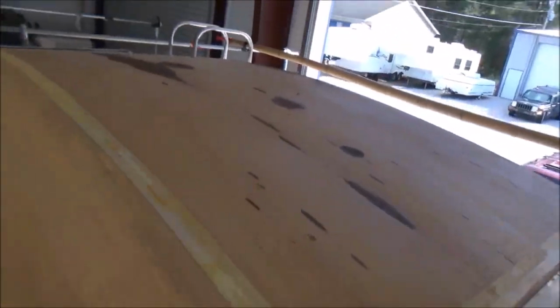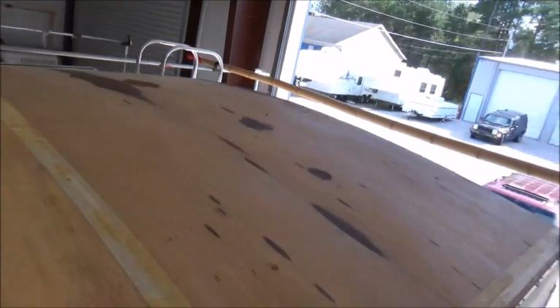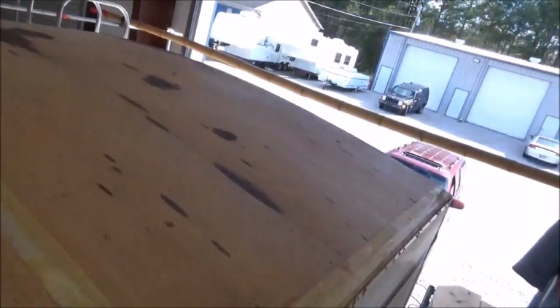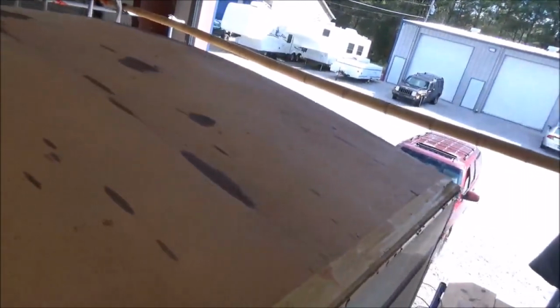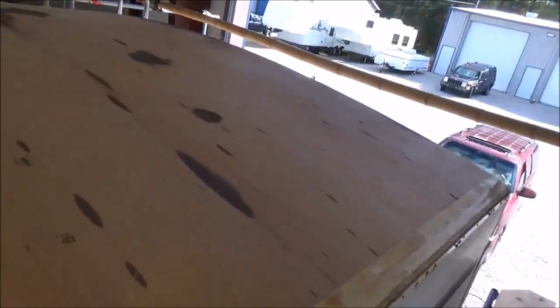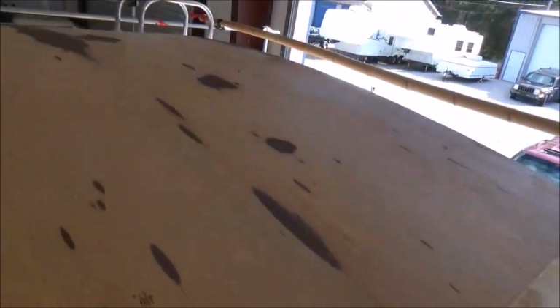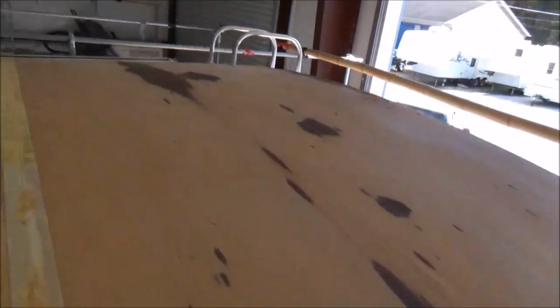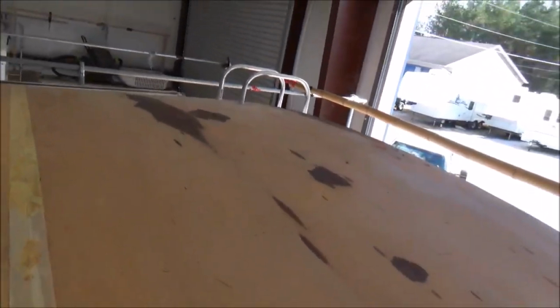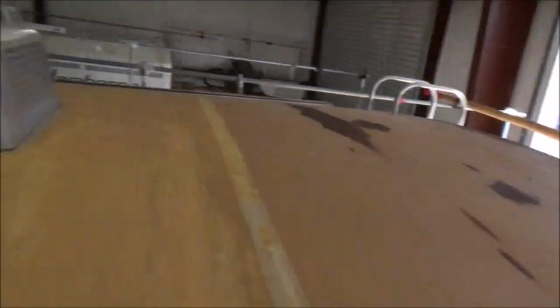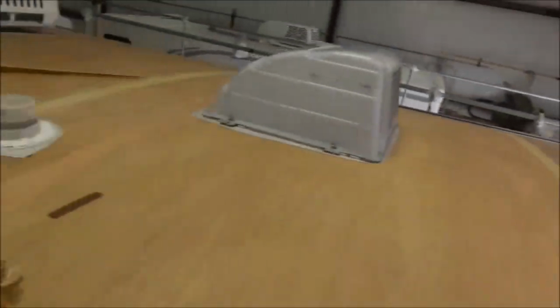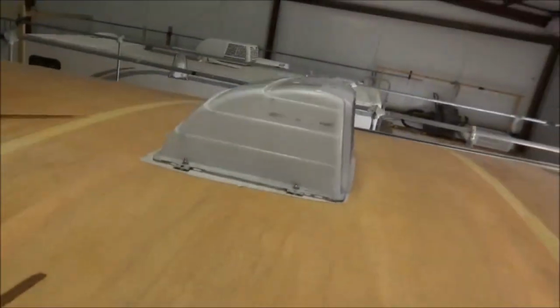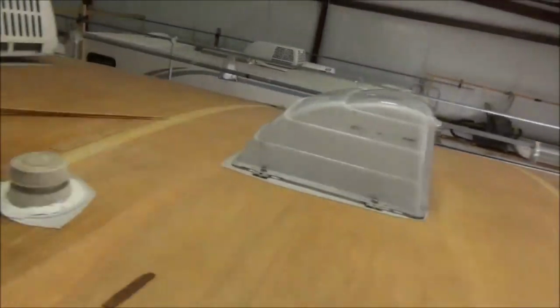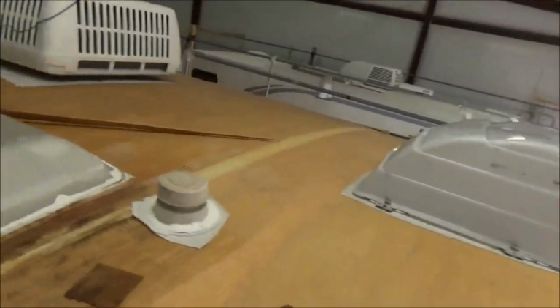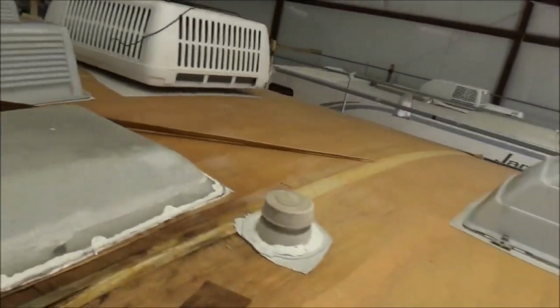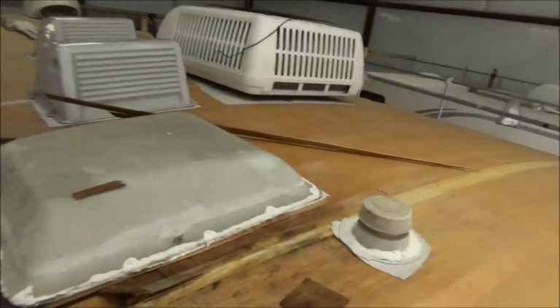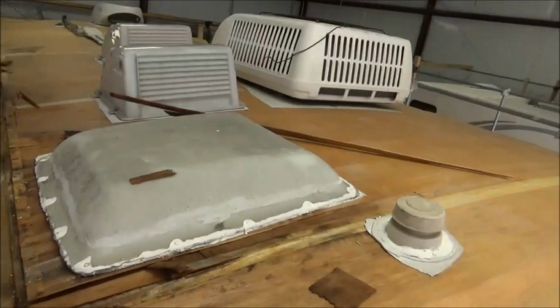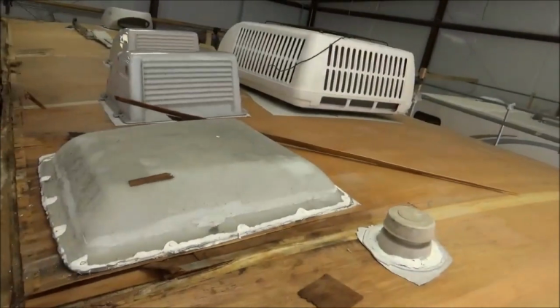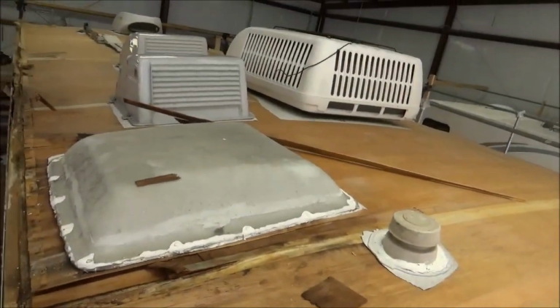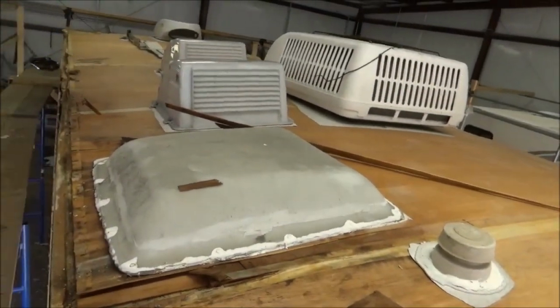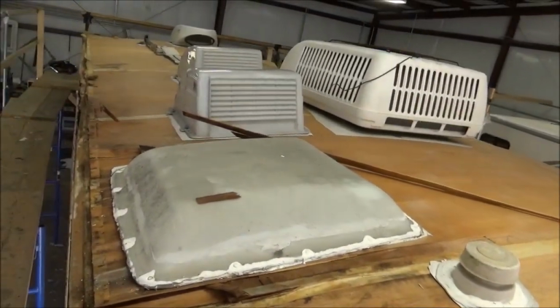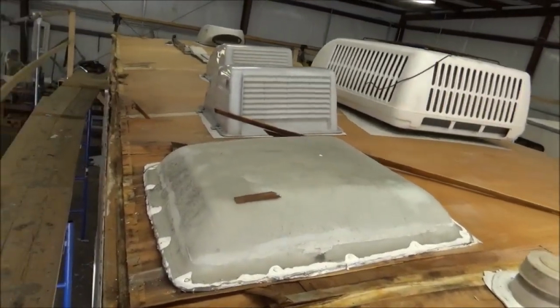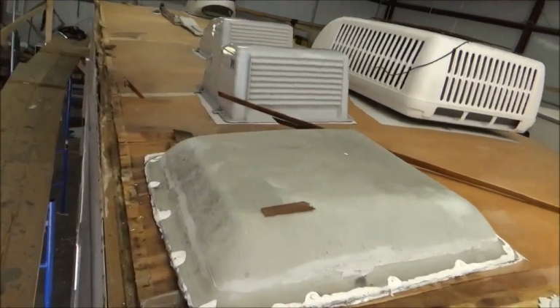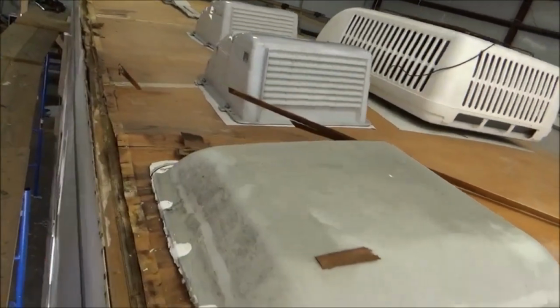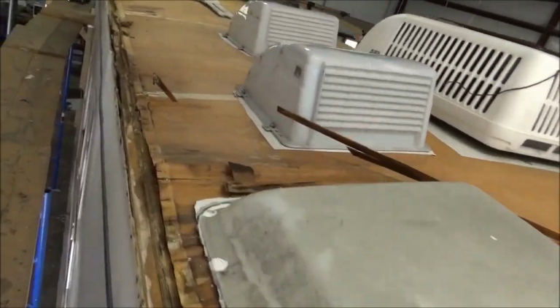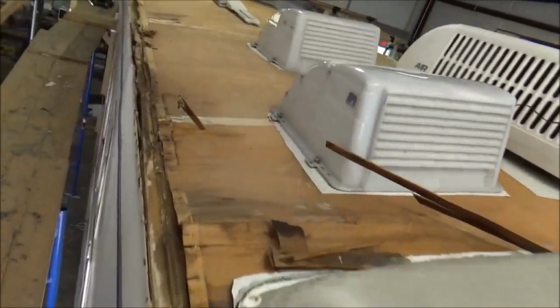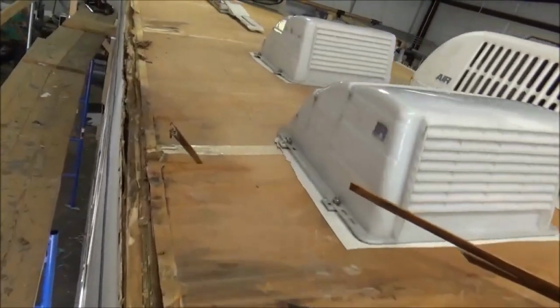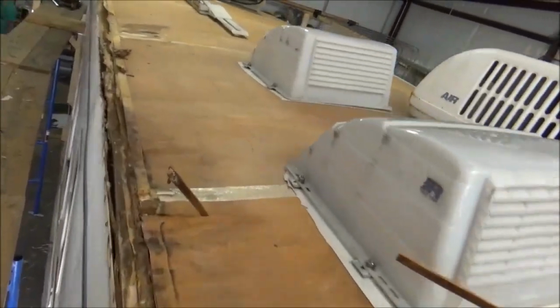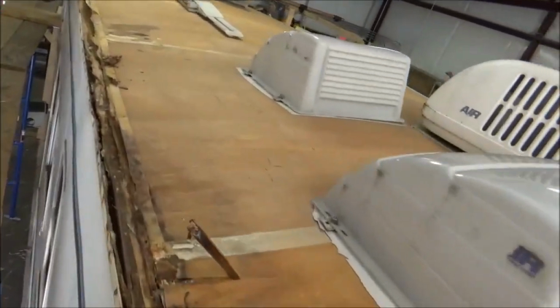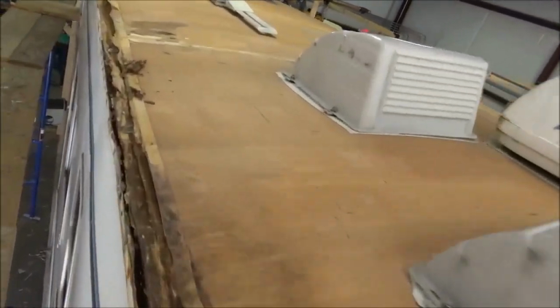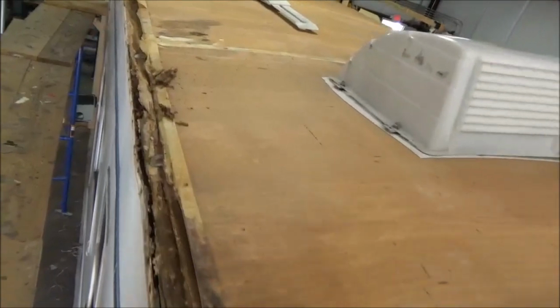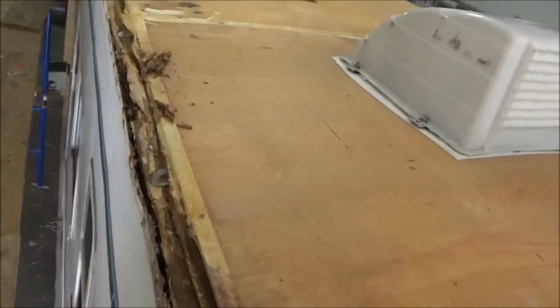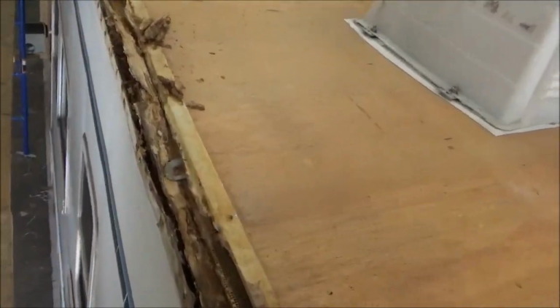So we're going to check everything out and see what we've got for damage along the whole thing. As soon as we get the vents up, we typically take the whole roof up — the material itself — just to see what's underneath it, what we have for repairs, what we may need.